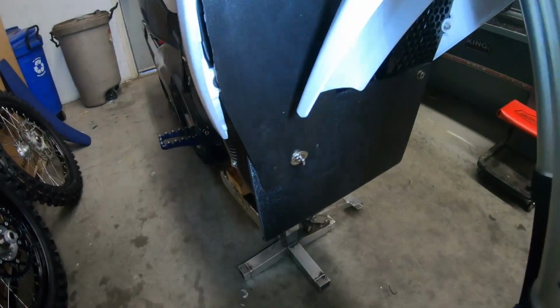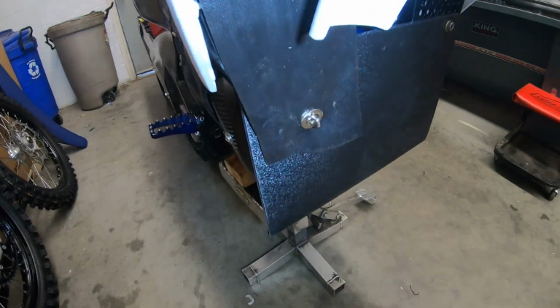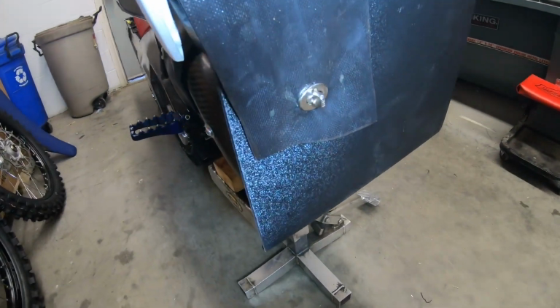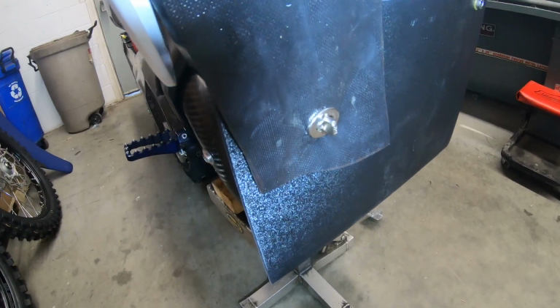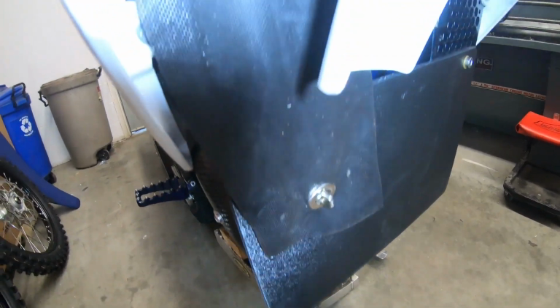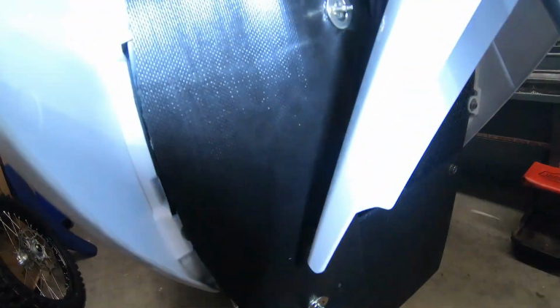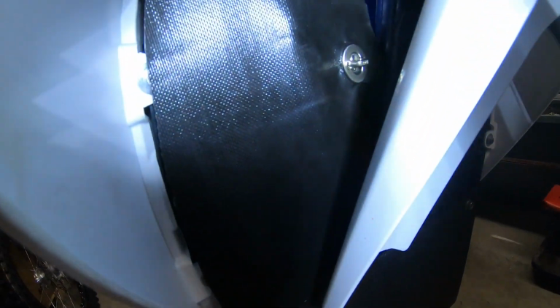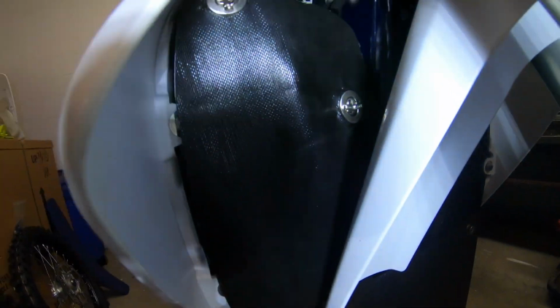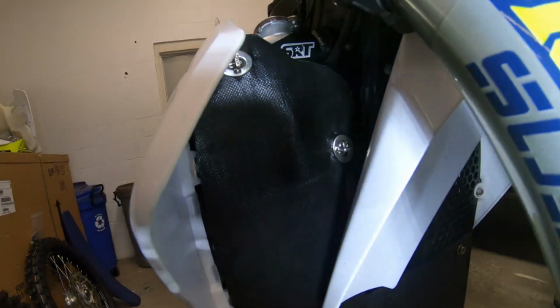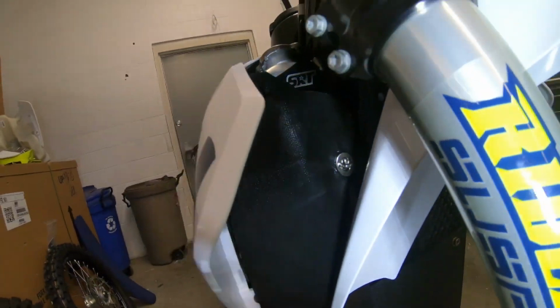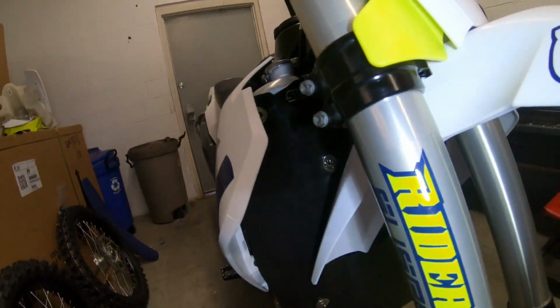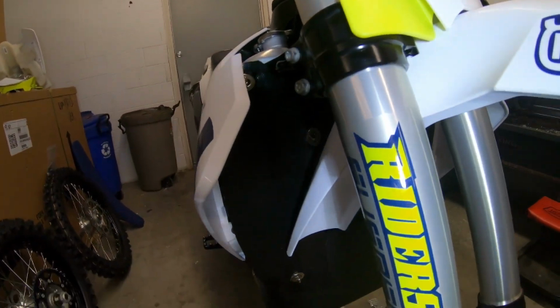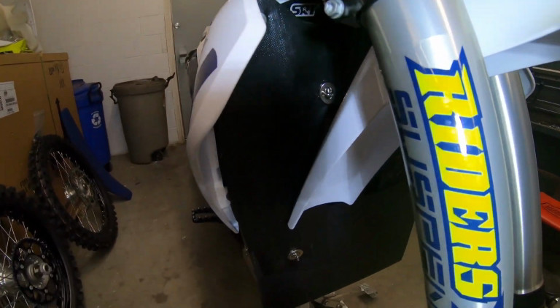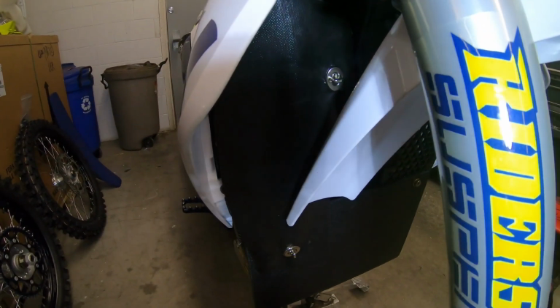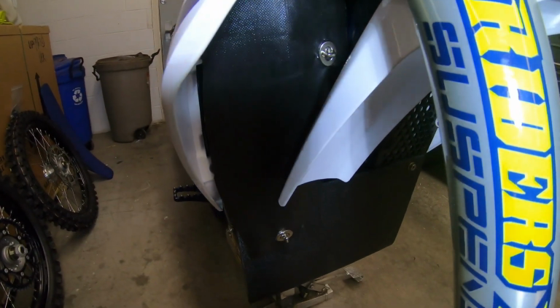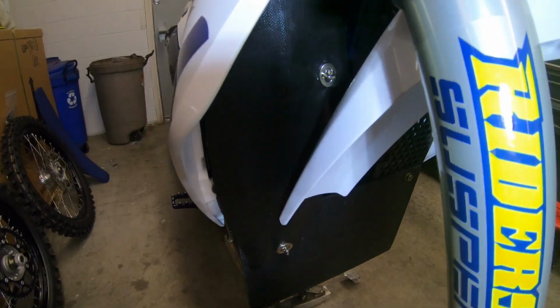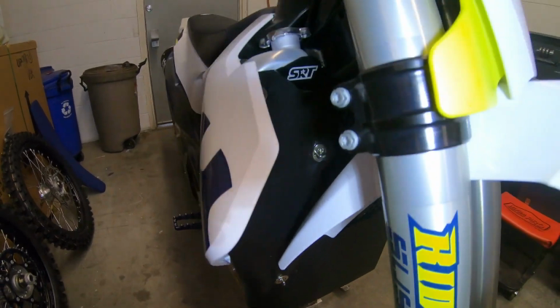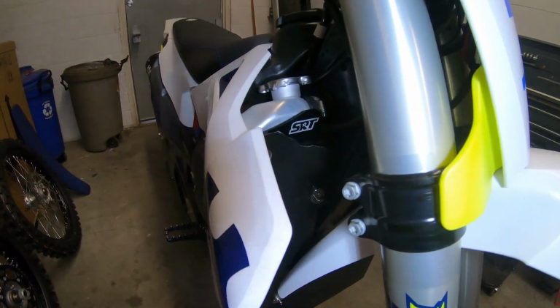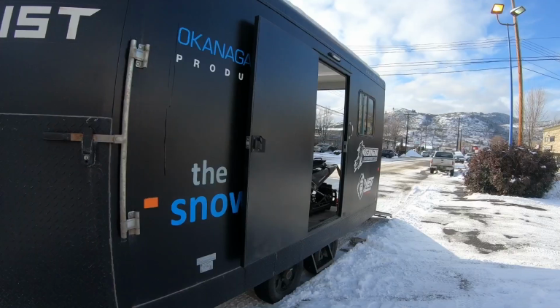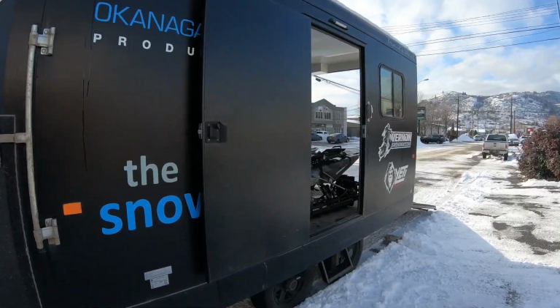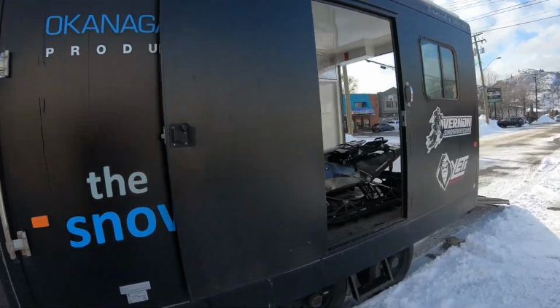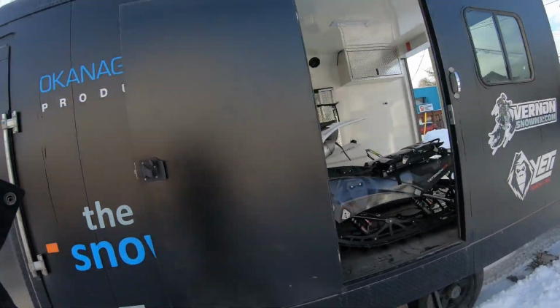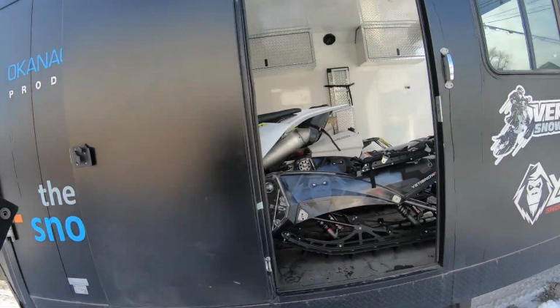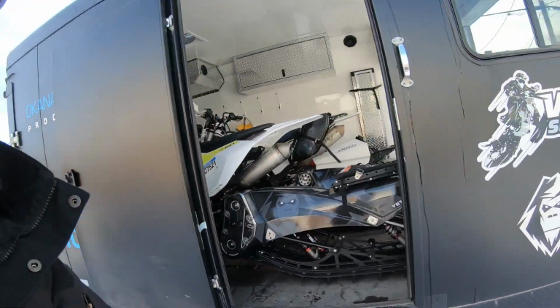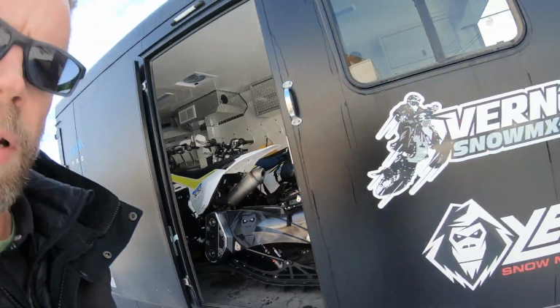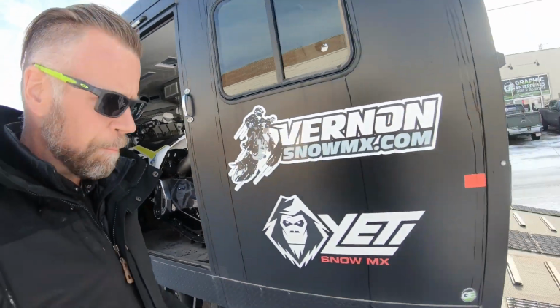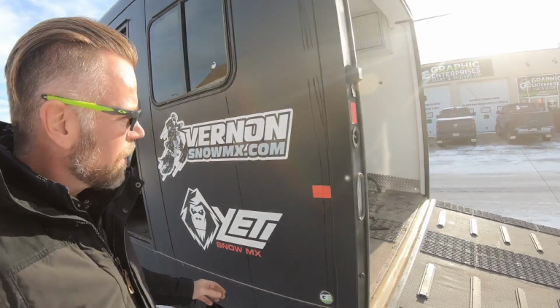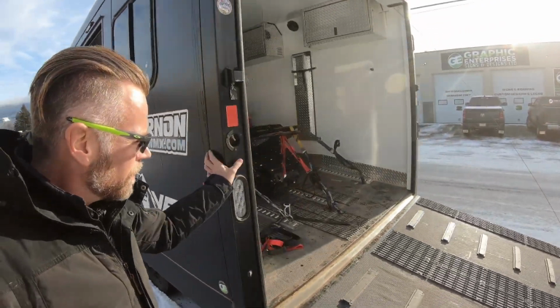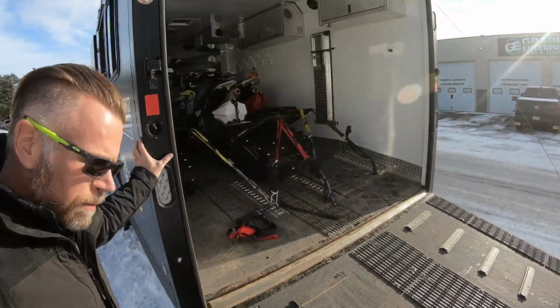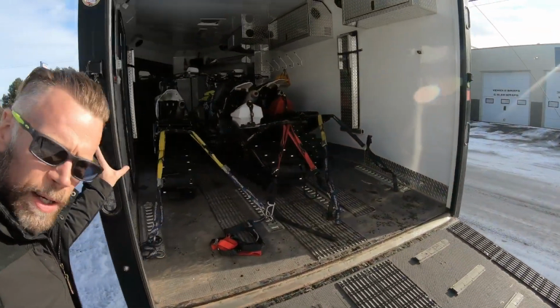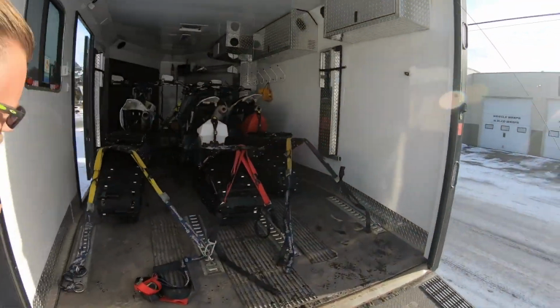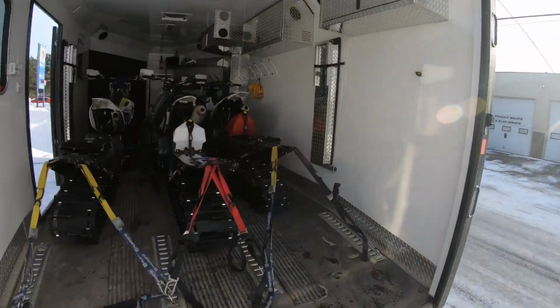It's all done — one, two, three common sense fasteners. Great little project, ready to go ride. That's it folks, bikes are all loaded — ready to go, first adventure!